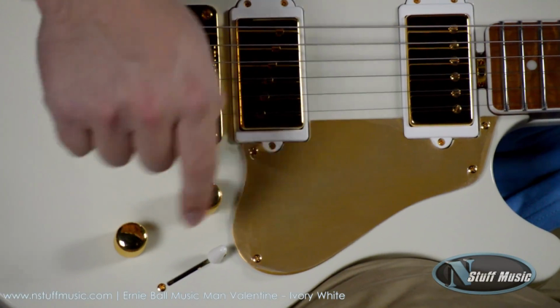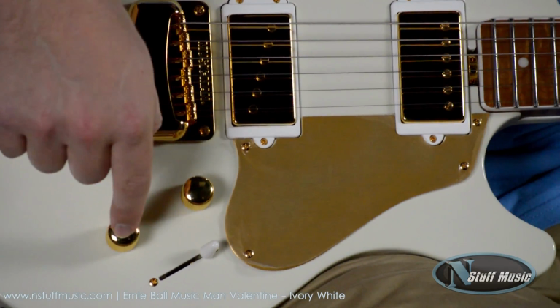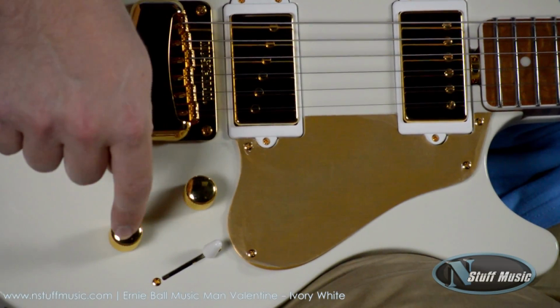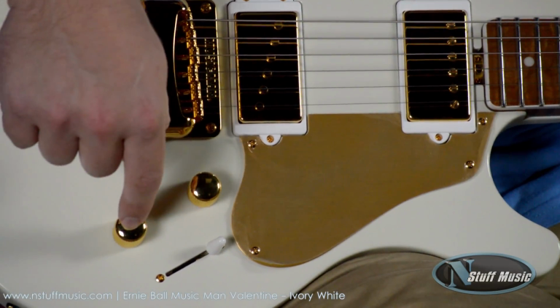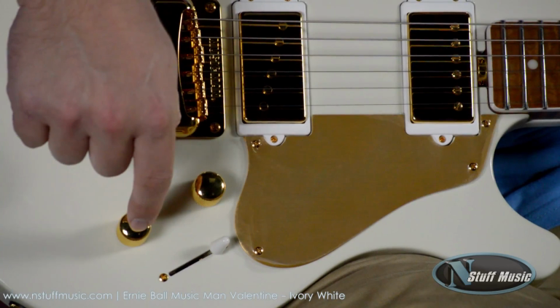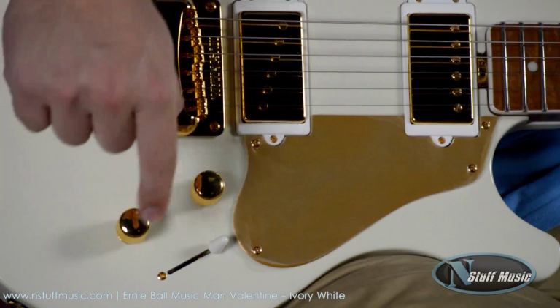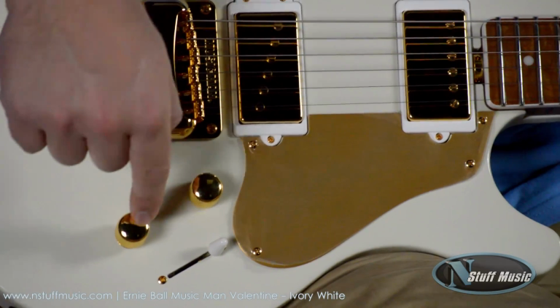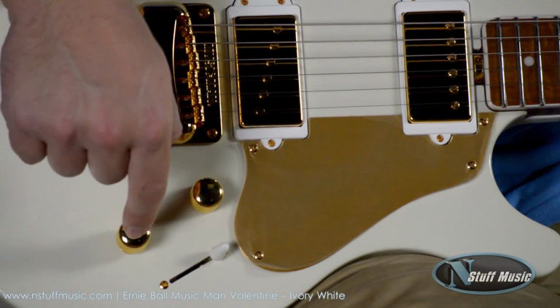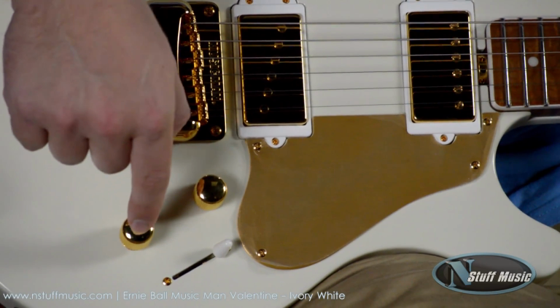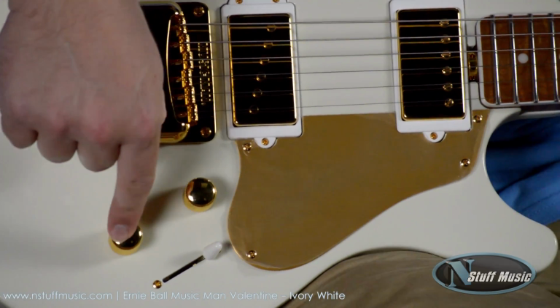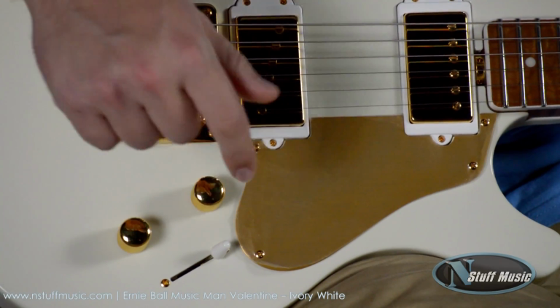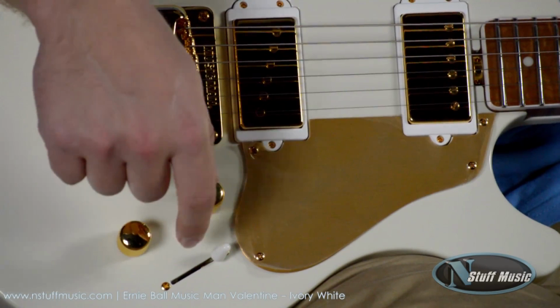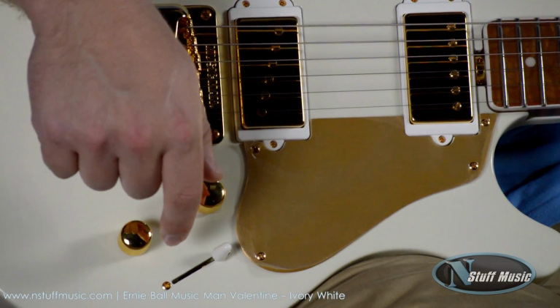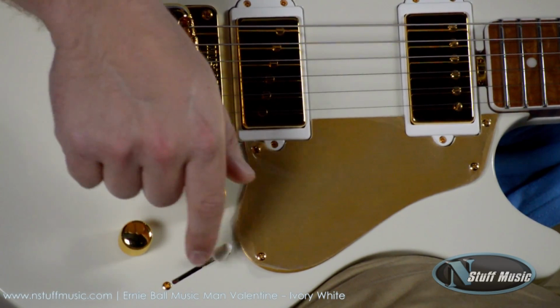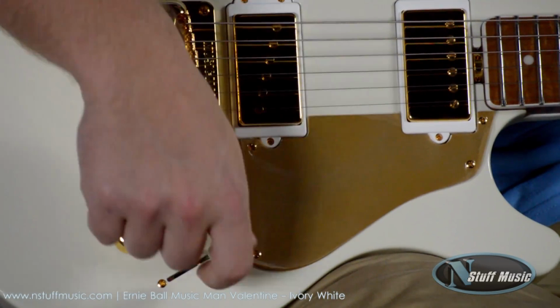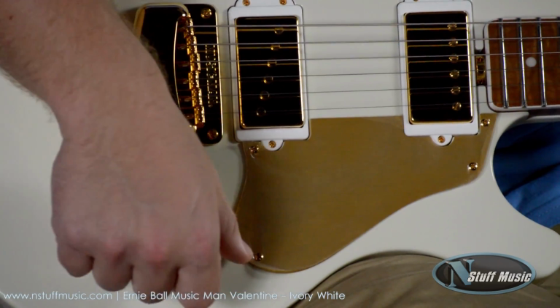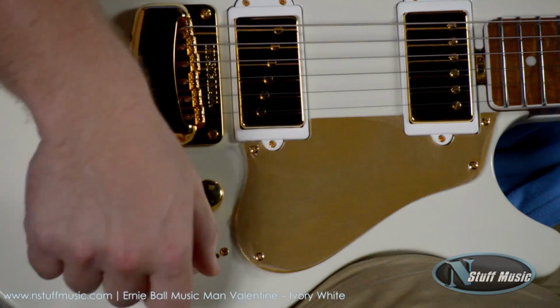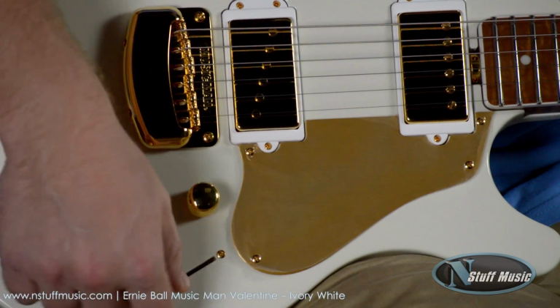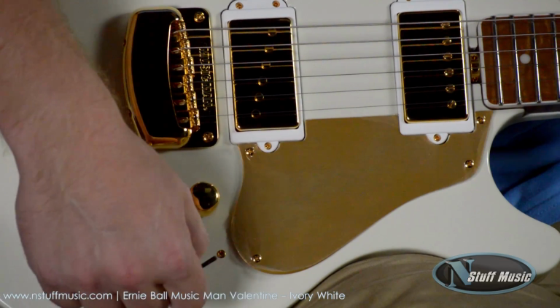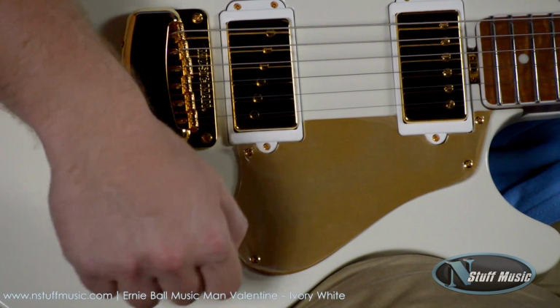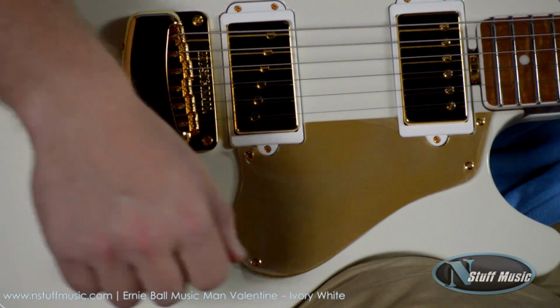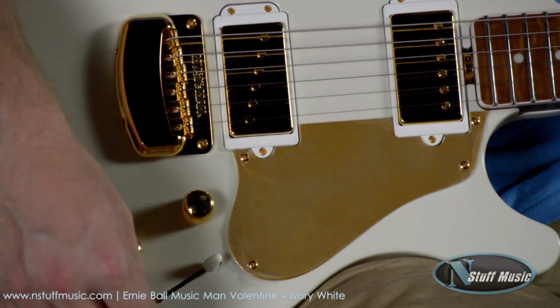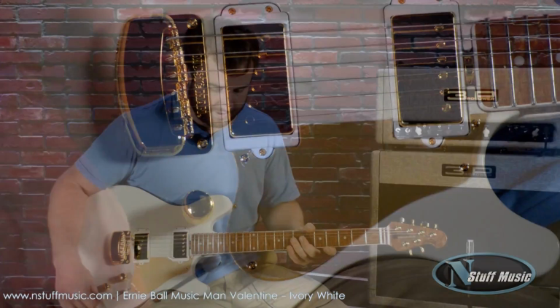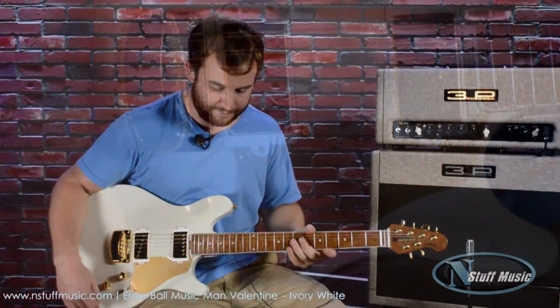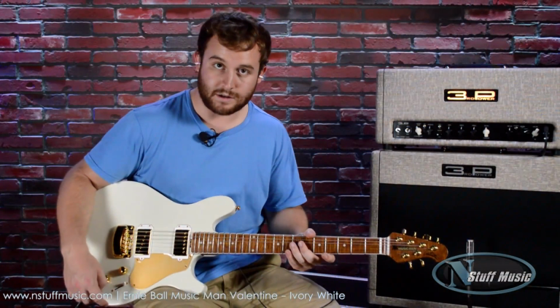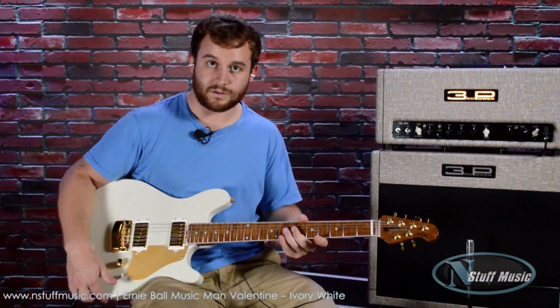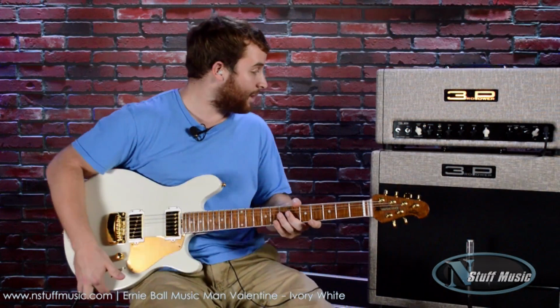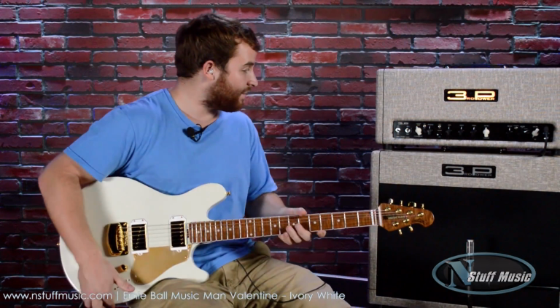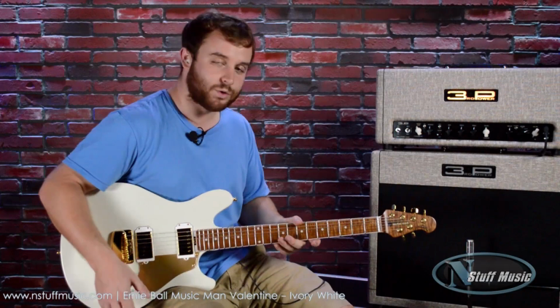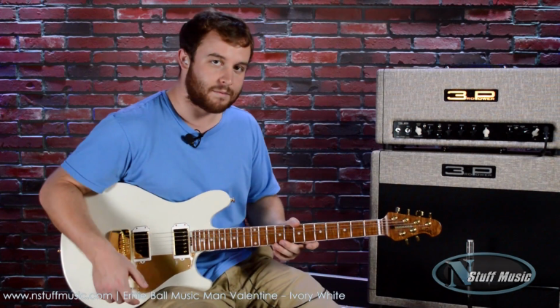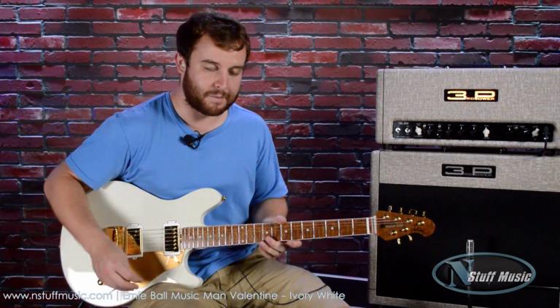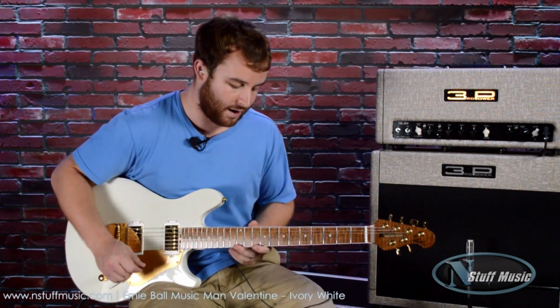This tone is a push for a coil tap, and it's a beautiful circuitry. We have a three-way pickup selector. Today I'm playing out of the Dual Citizen by Third Power Amps.